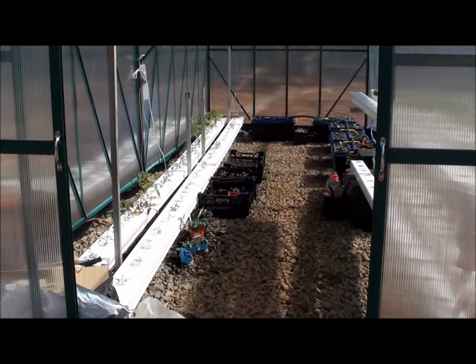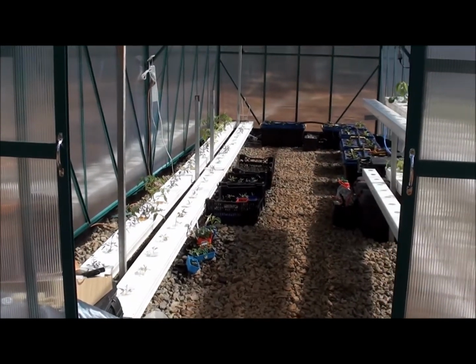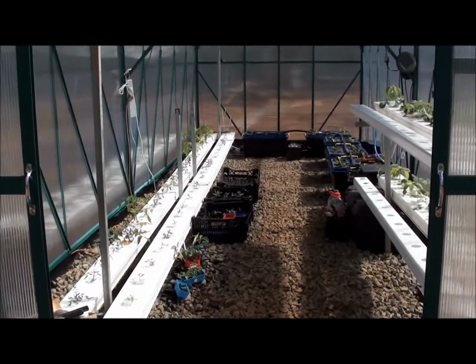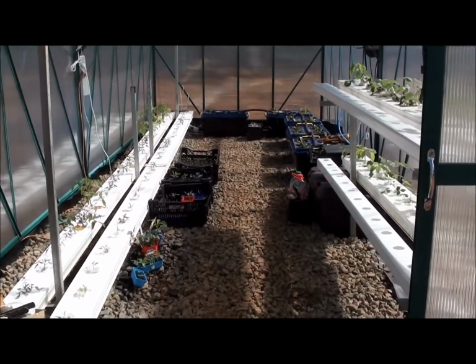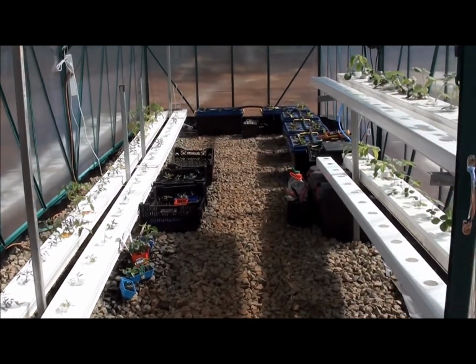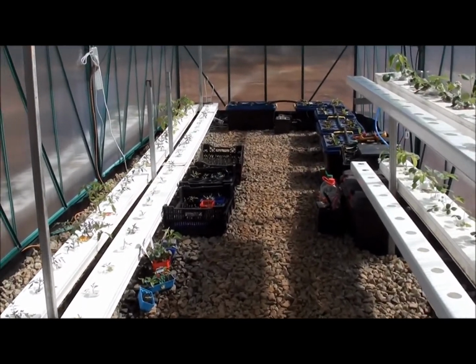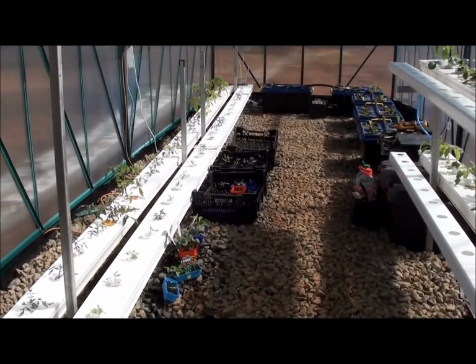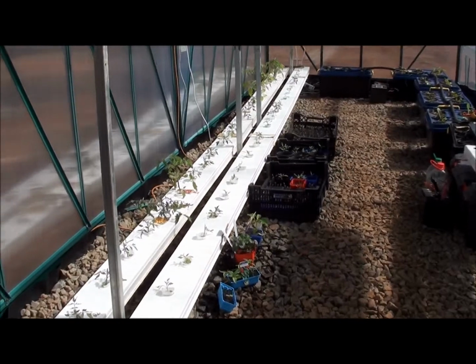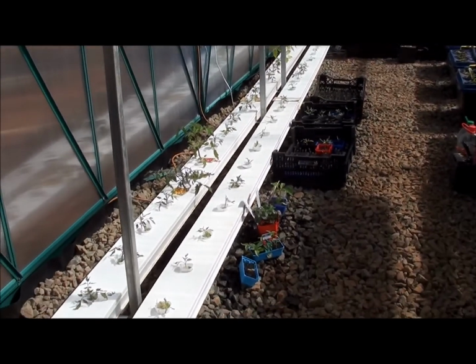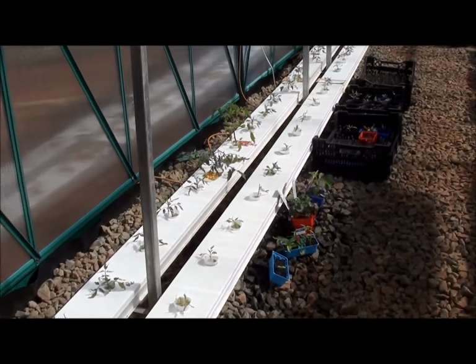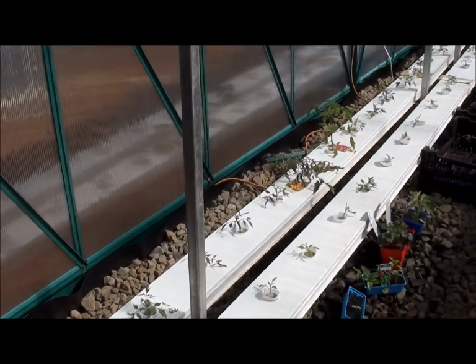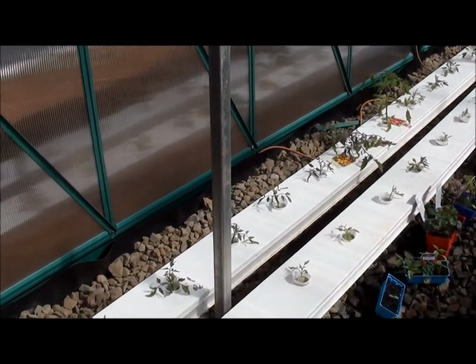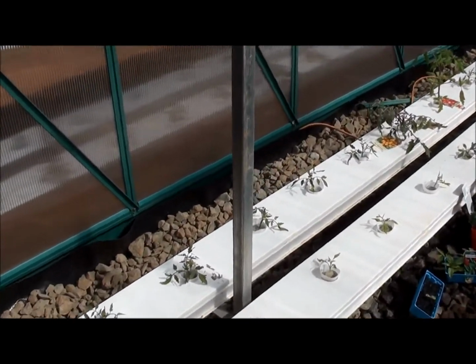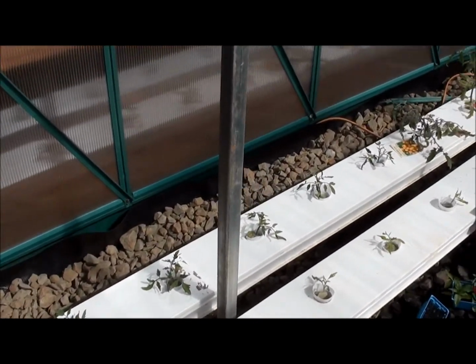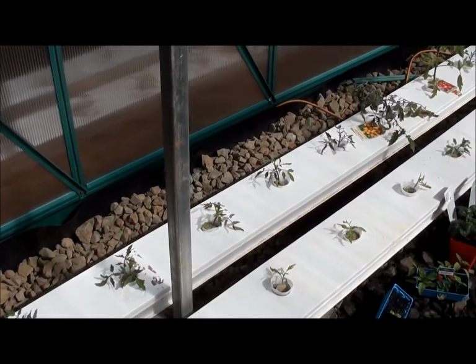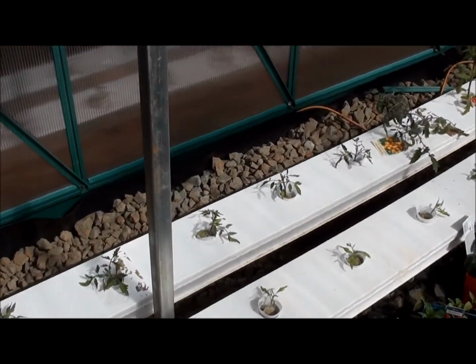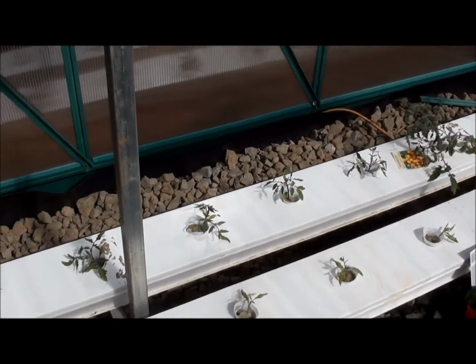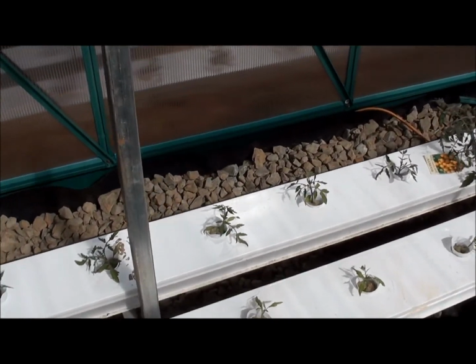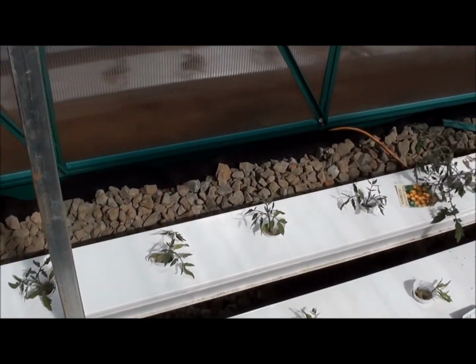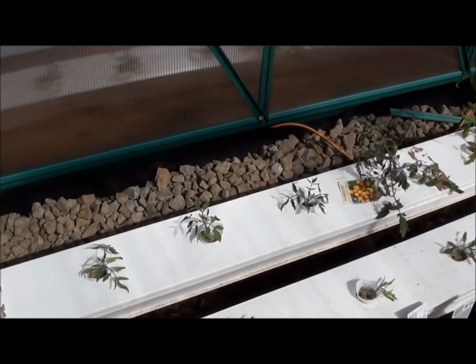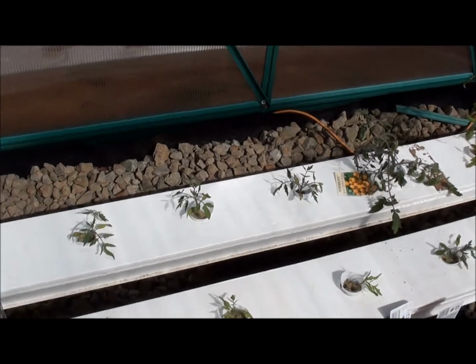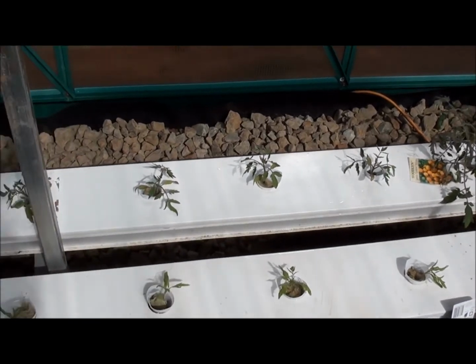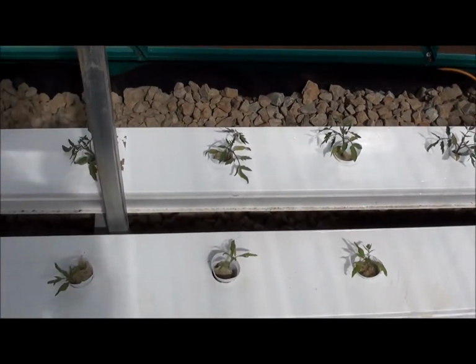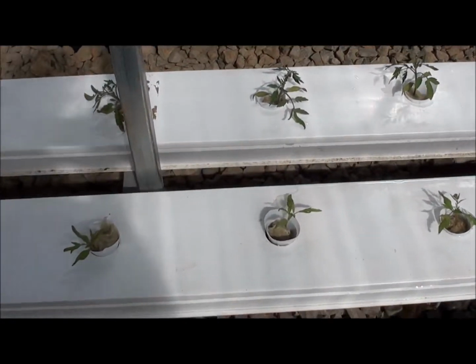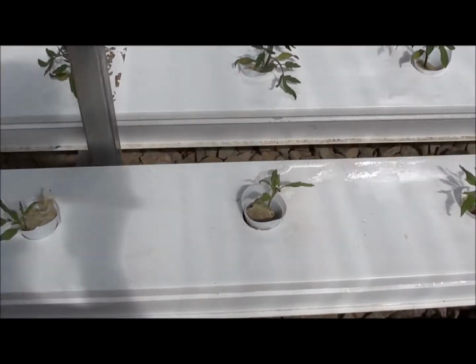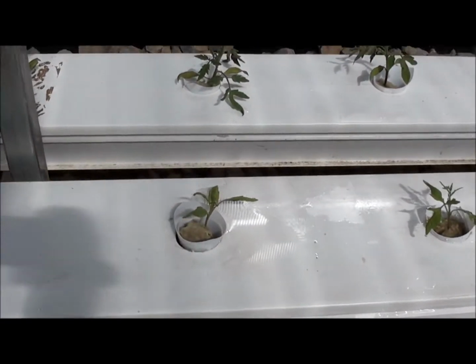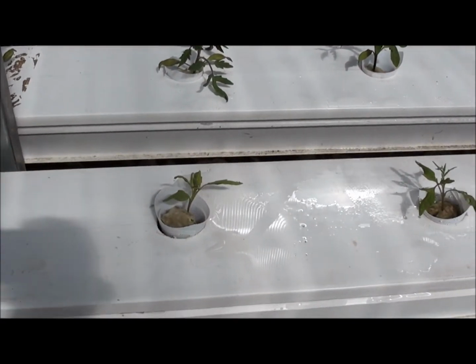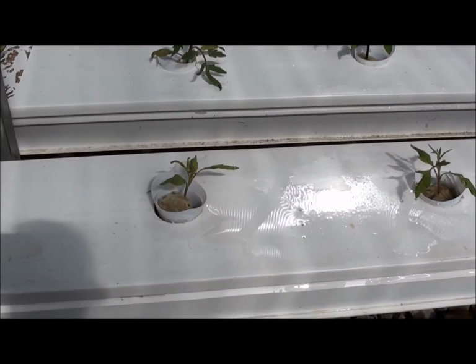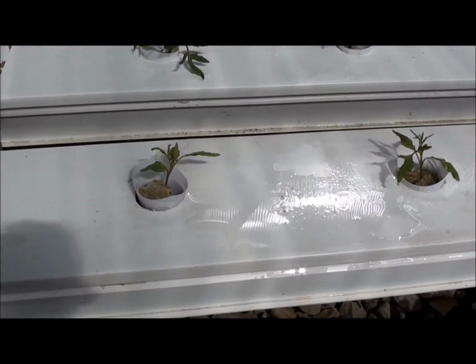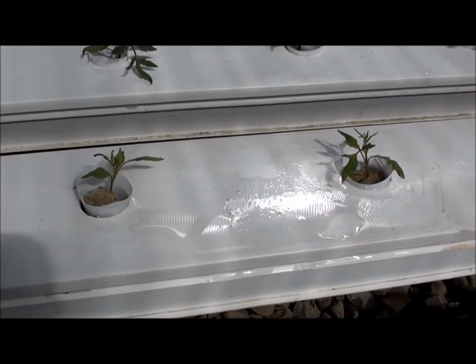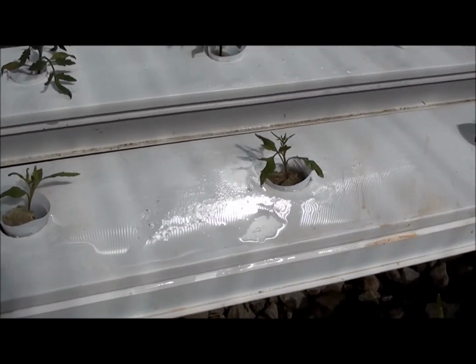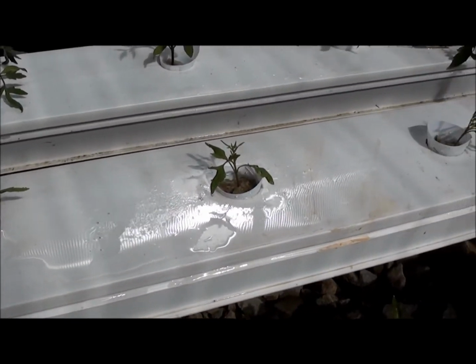Okay, this is our second week tomatoes. In the back row are the two week old tomatoes, and in the front row here we have some that we just transplanted today.